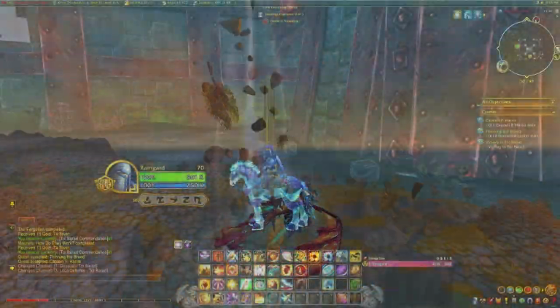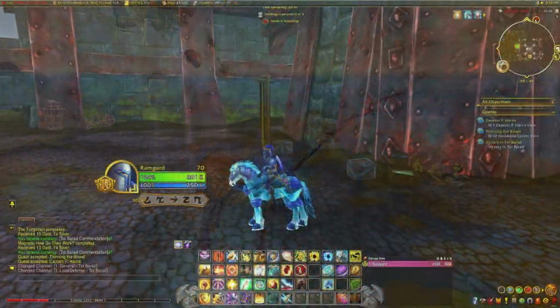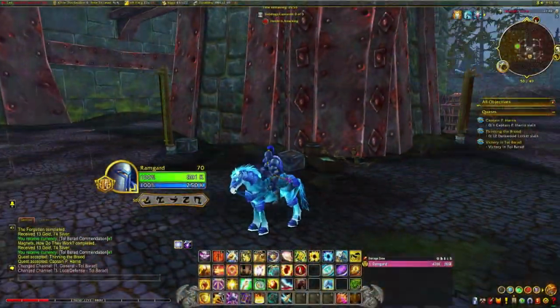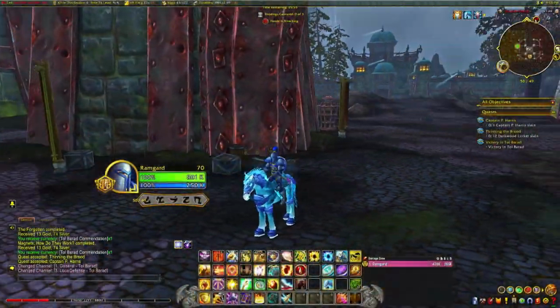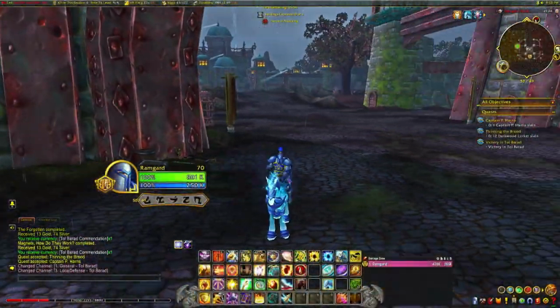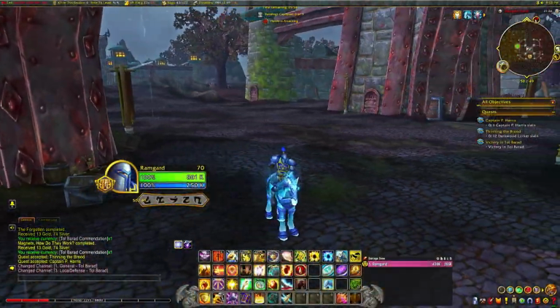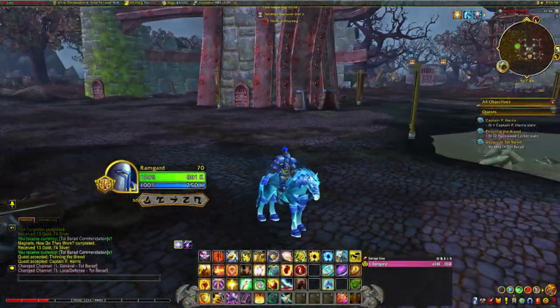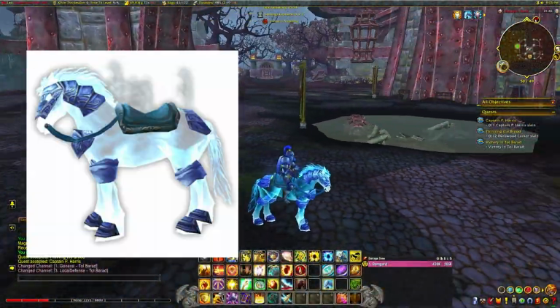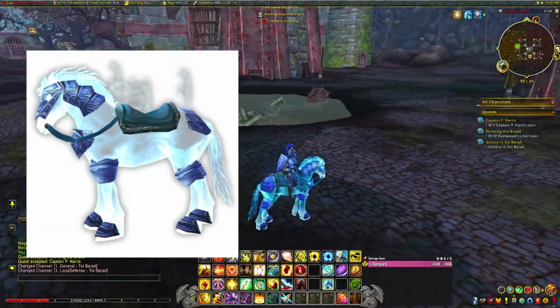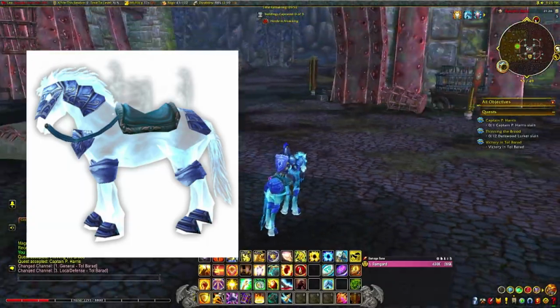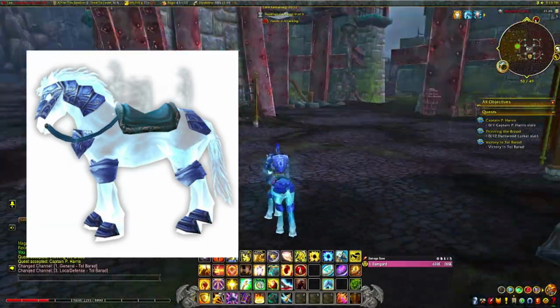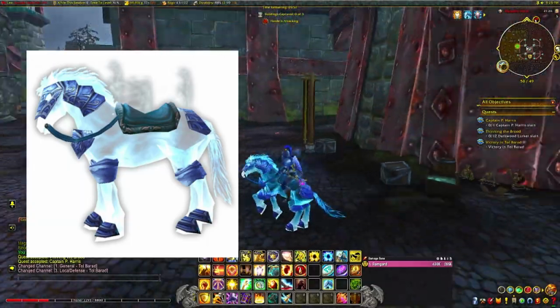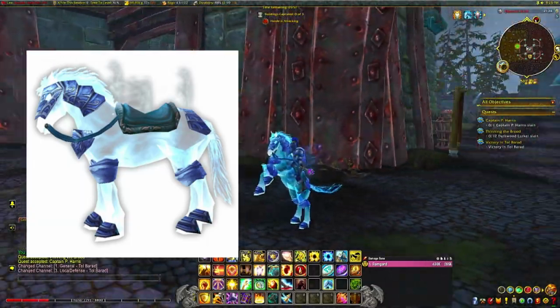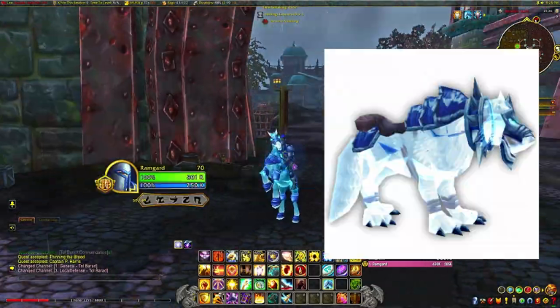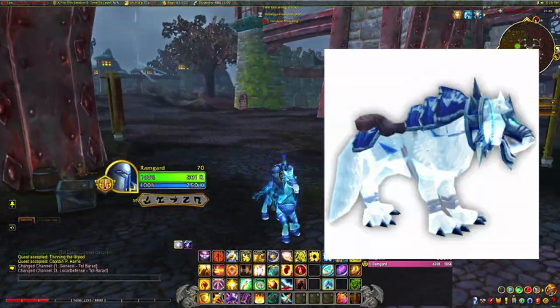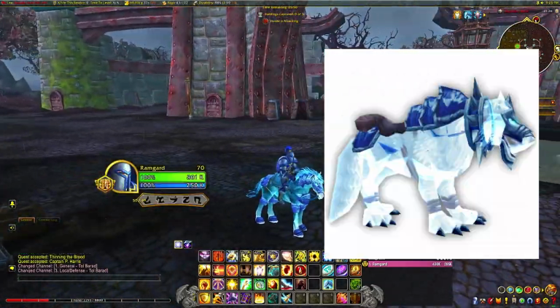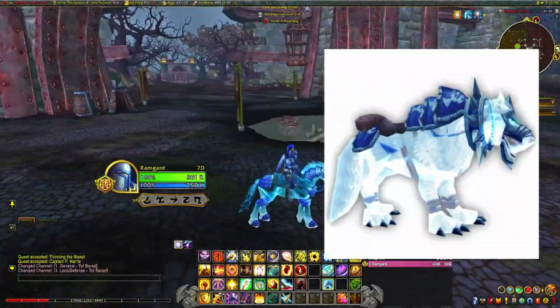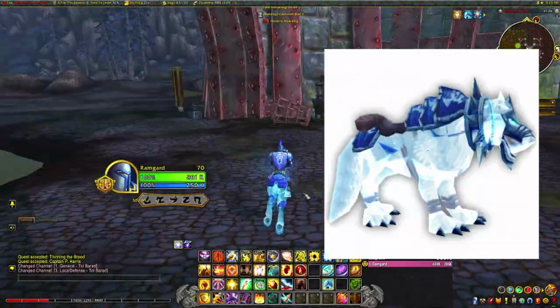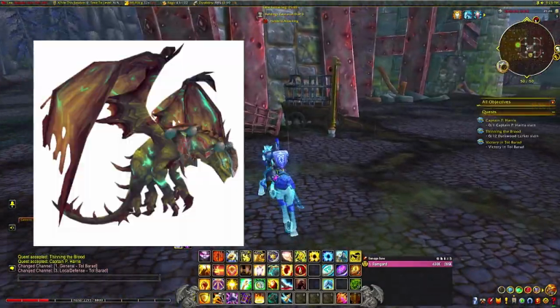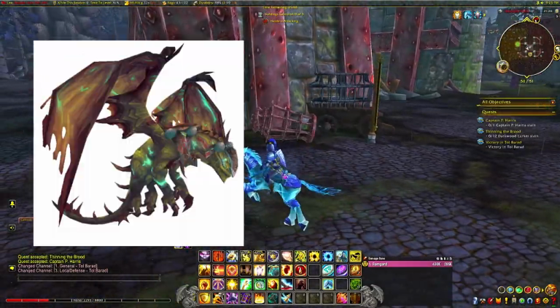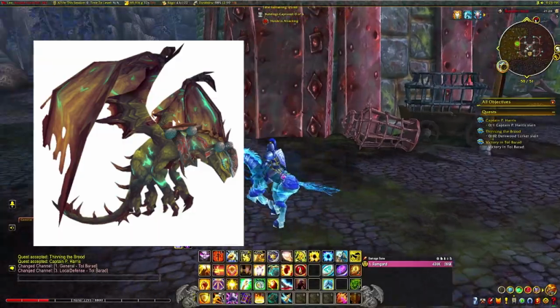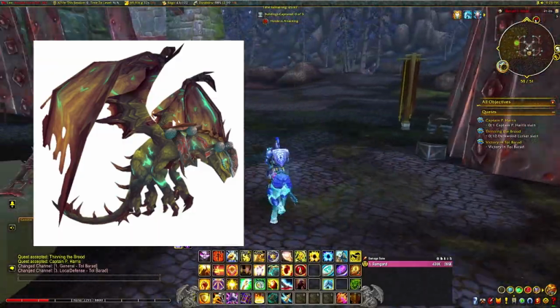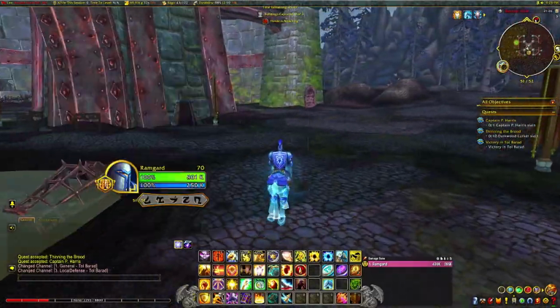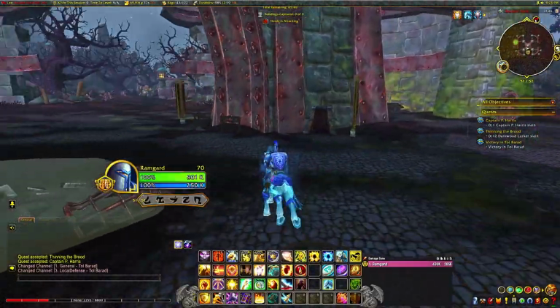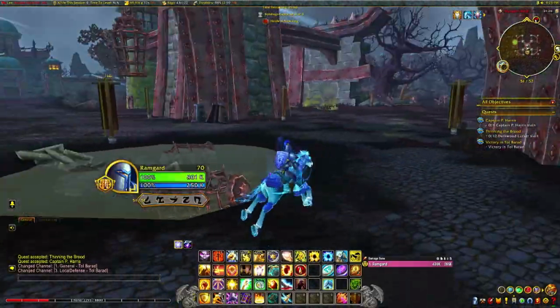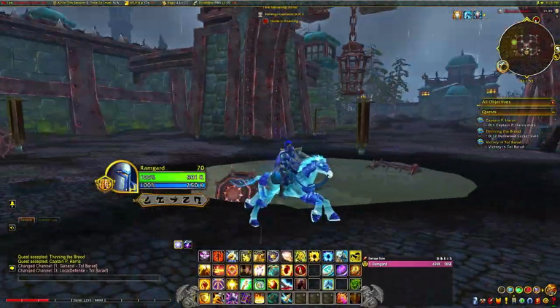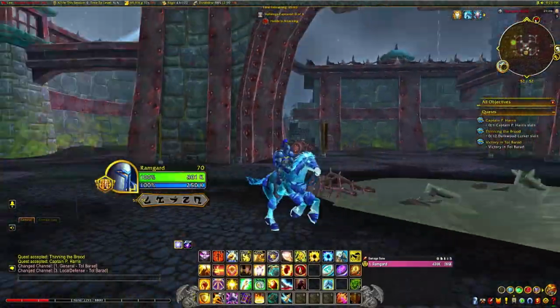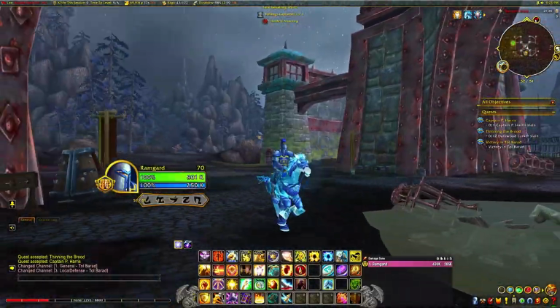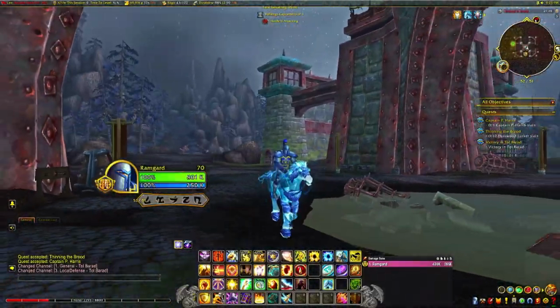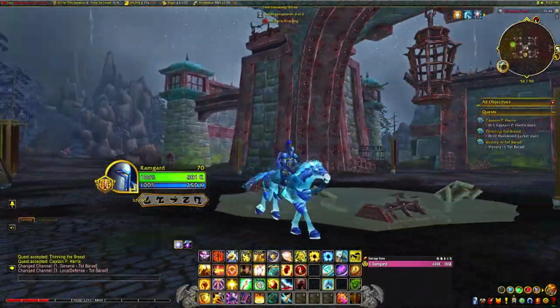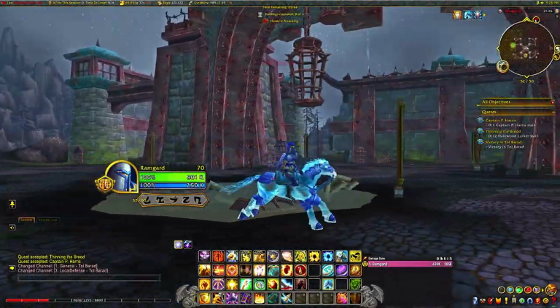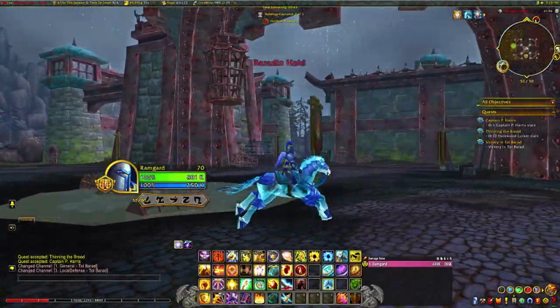Today we venture into Tal Barat and get ourselves the Spectral Steed for Alliance or the Spectral Wolf for Horde, and the Drake of the West Wind. Easy mounts to collect, especially as a max player in the War Within.